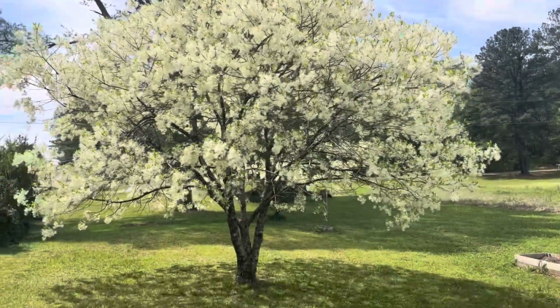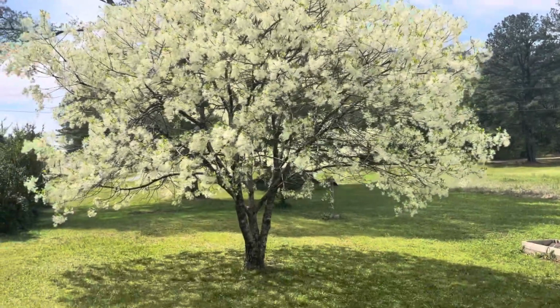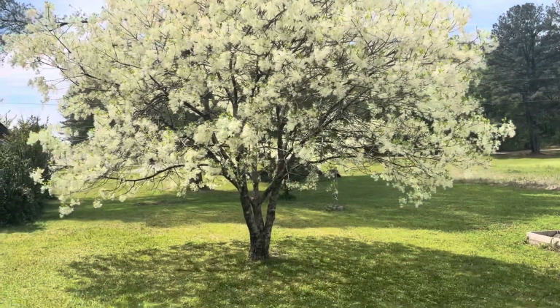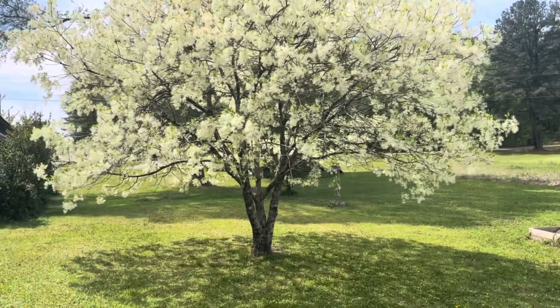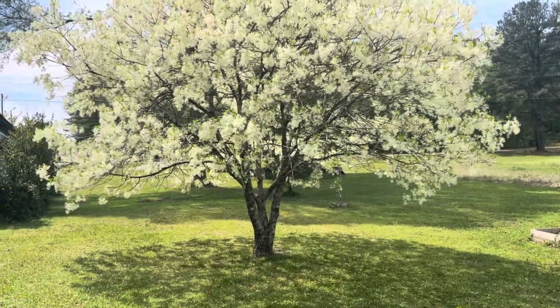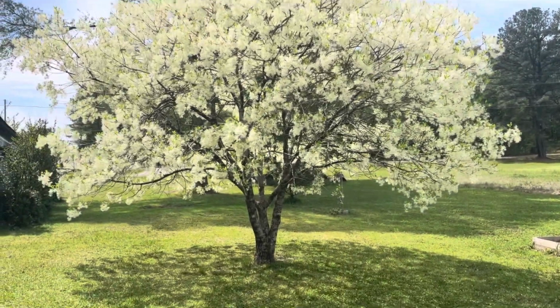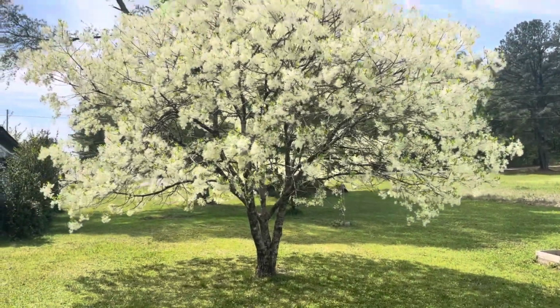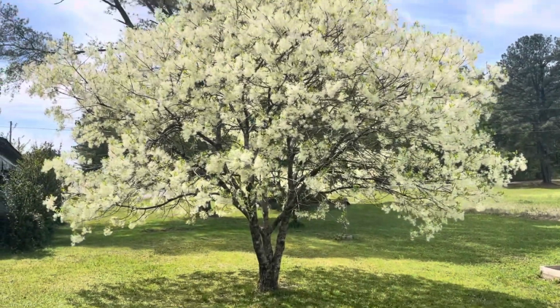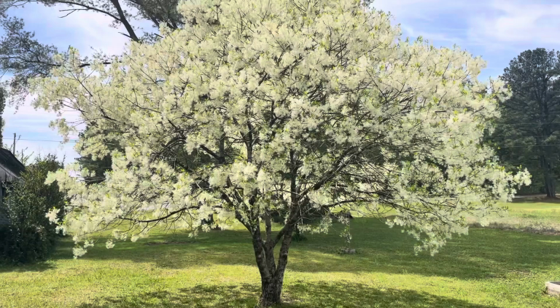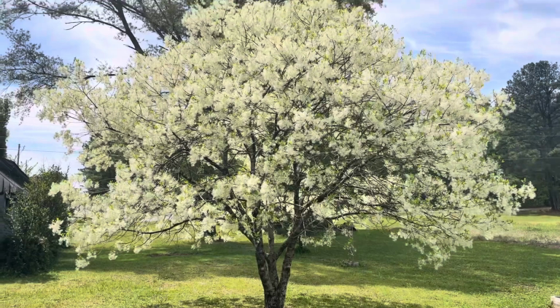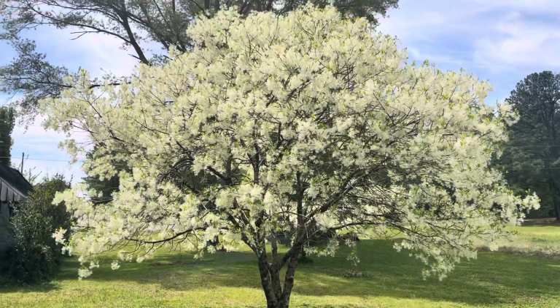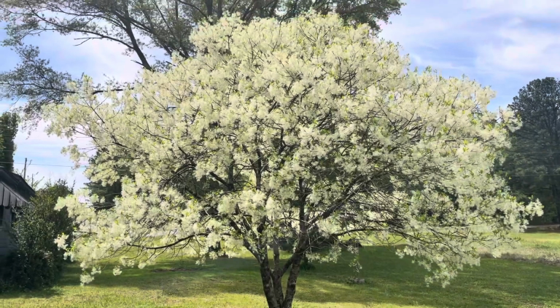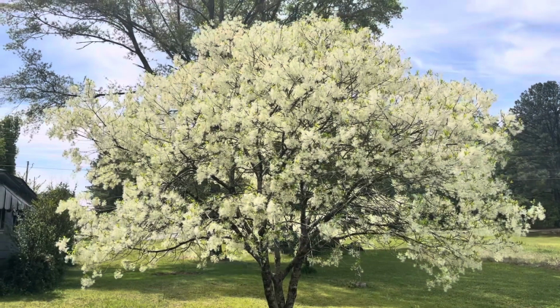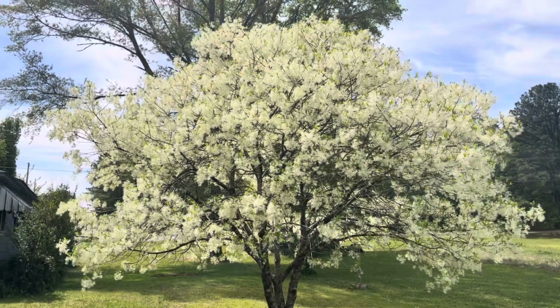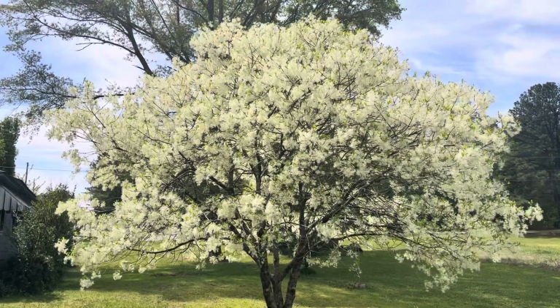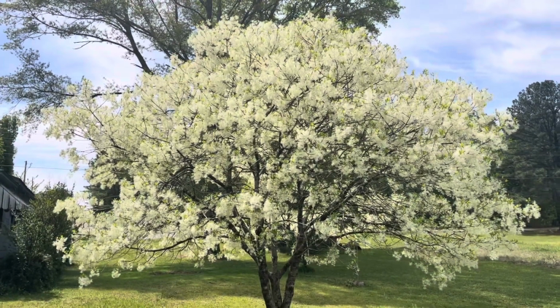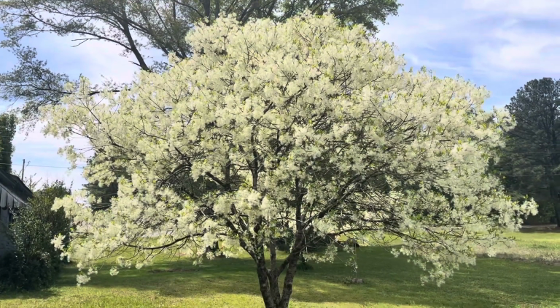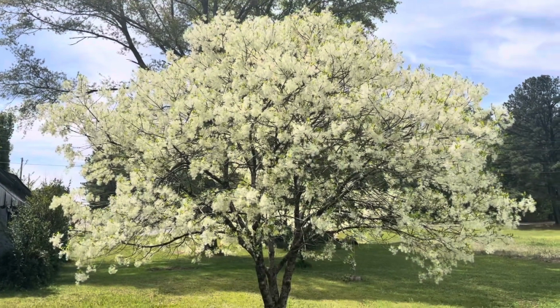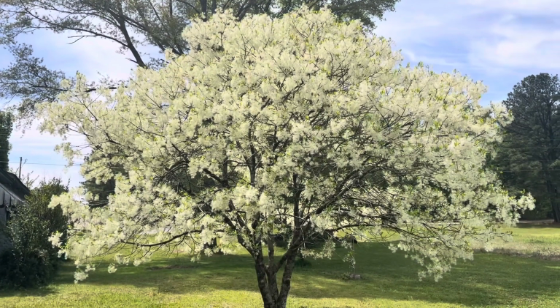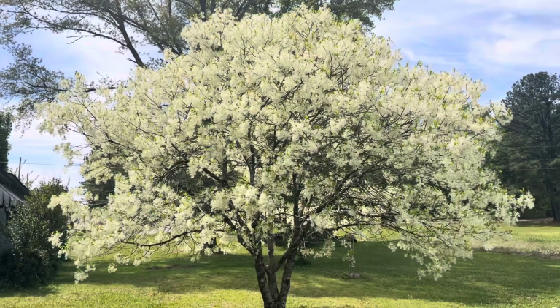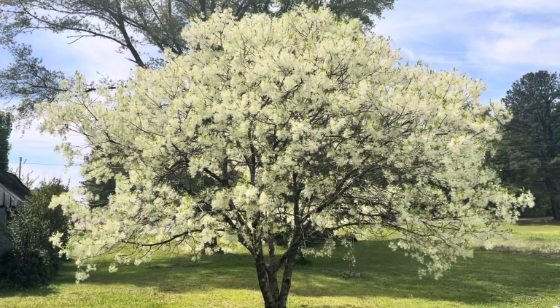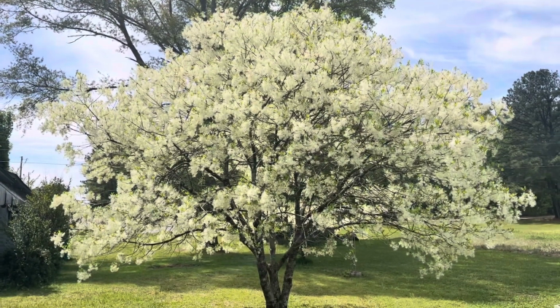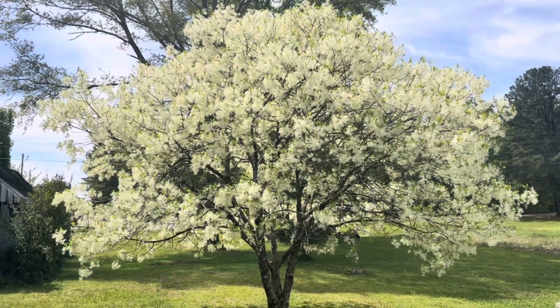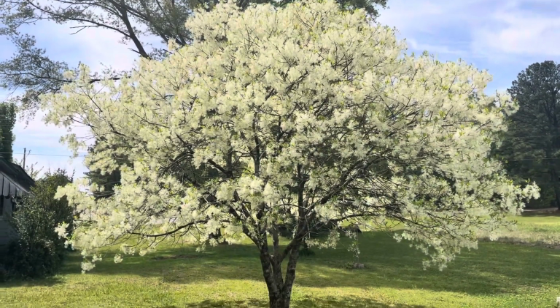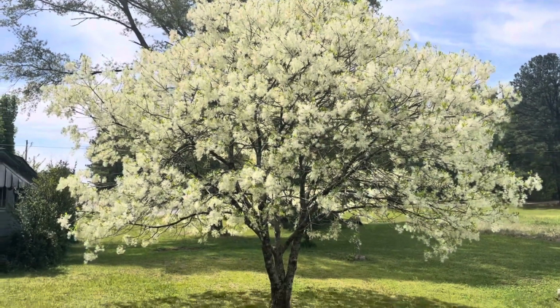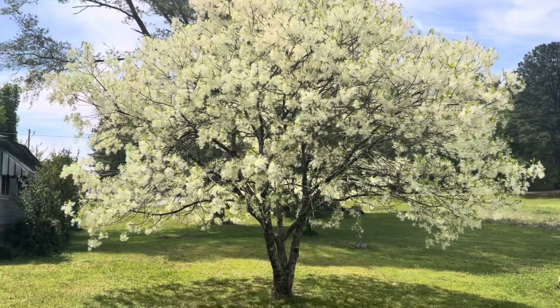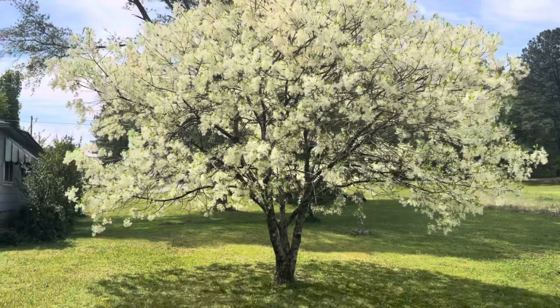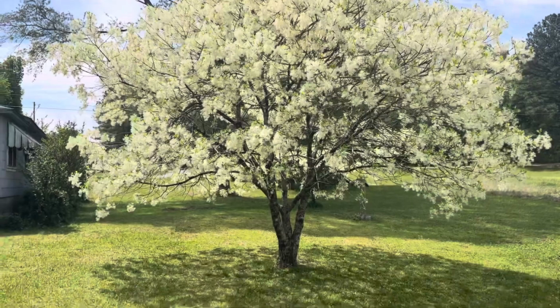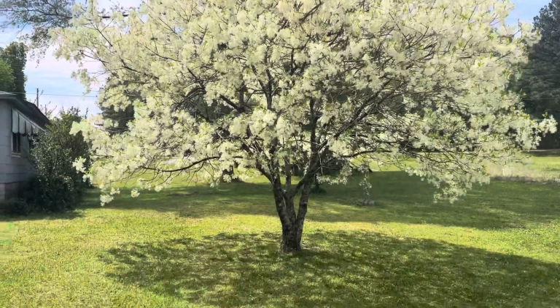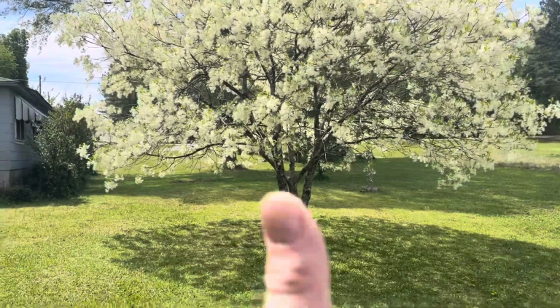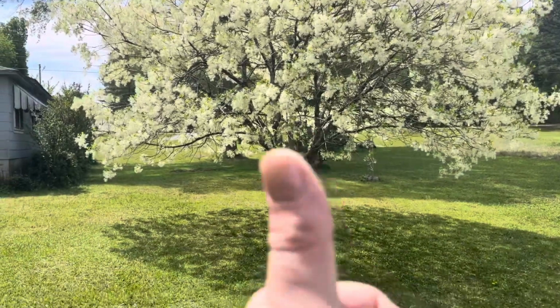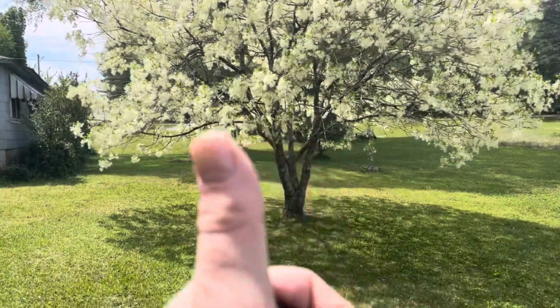It is absolutely my favorite tree, and it's a native tree to the southeast — Mississippi. It's a great tree to plant on your property. Just beautiful. See you later.